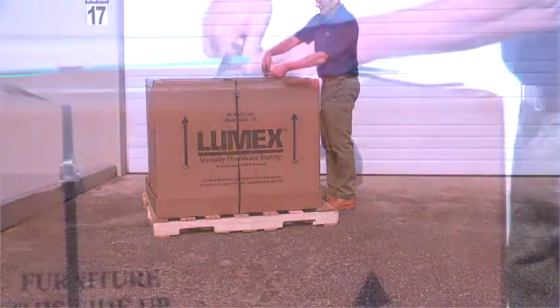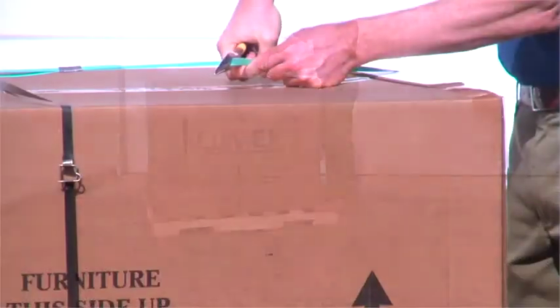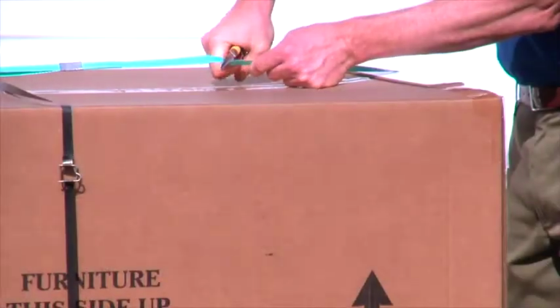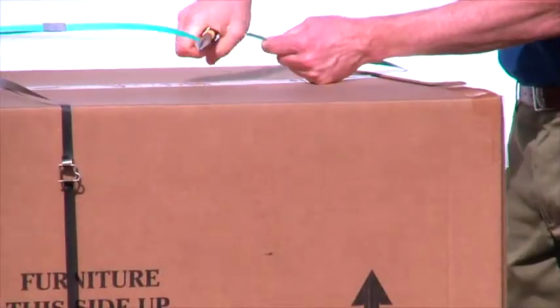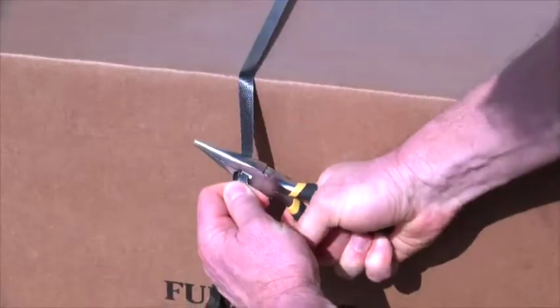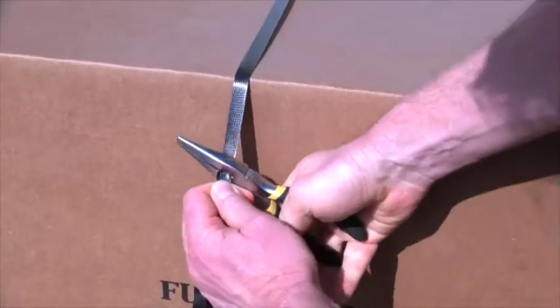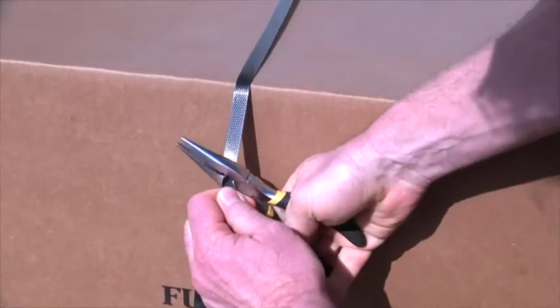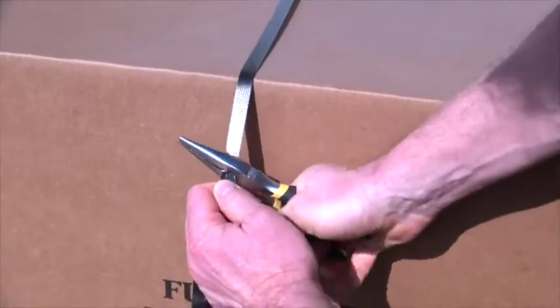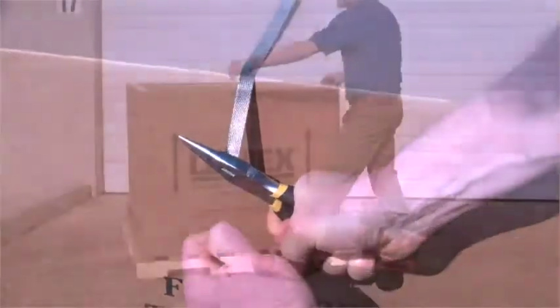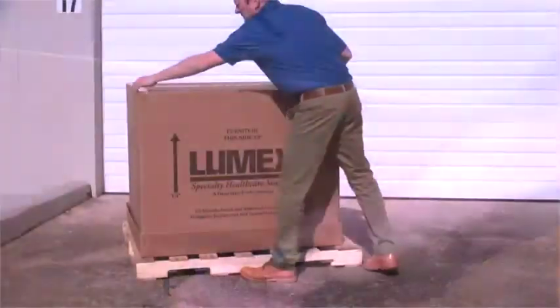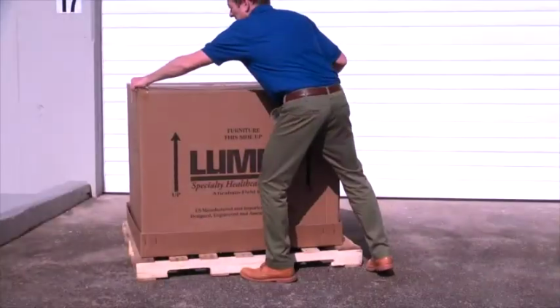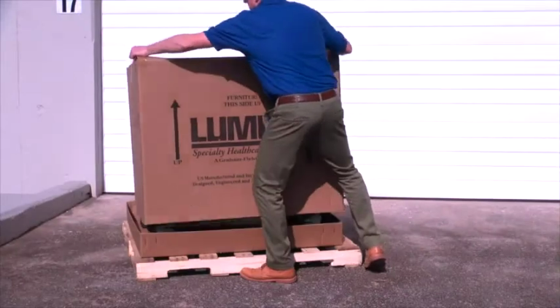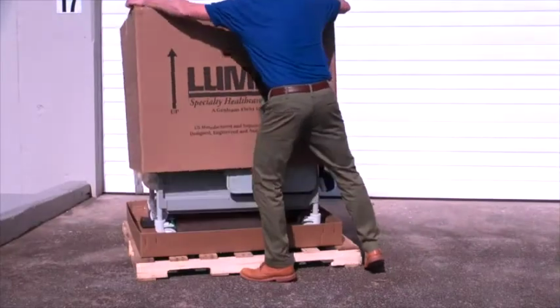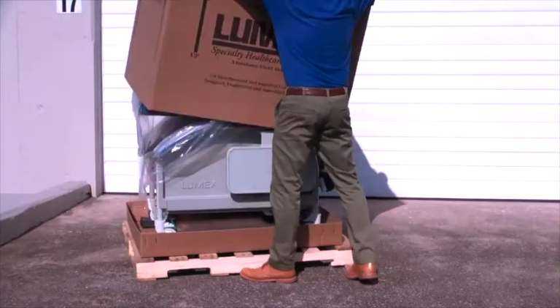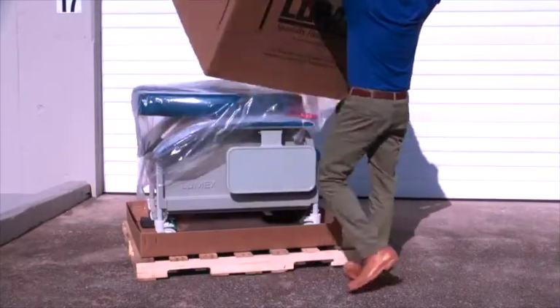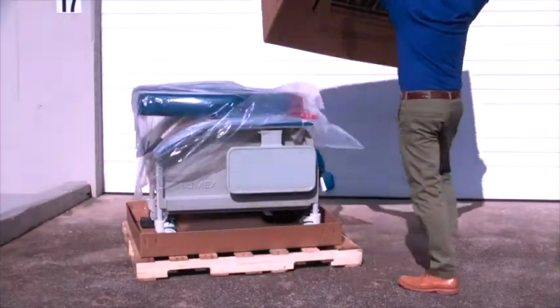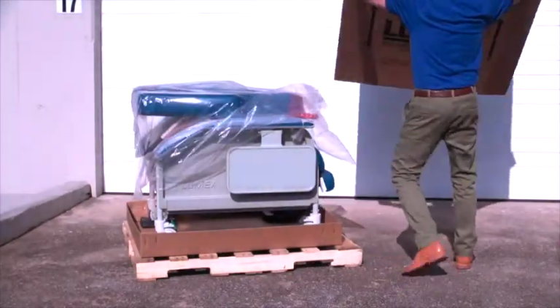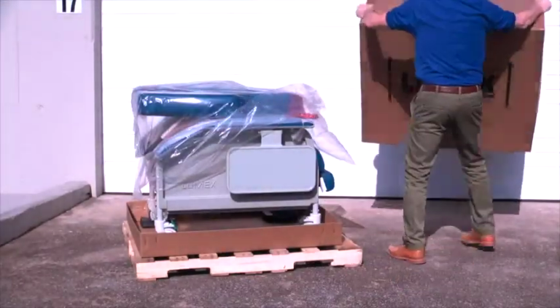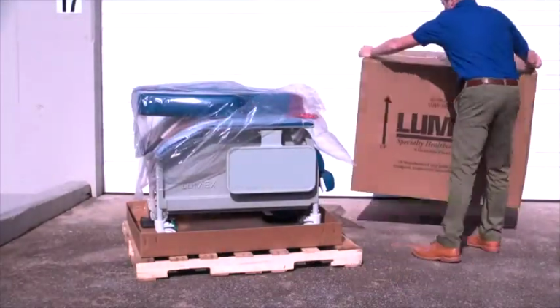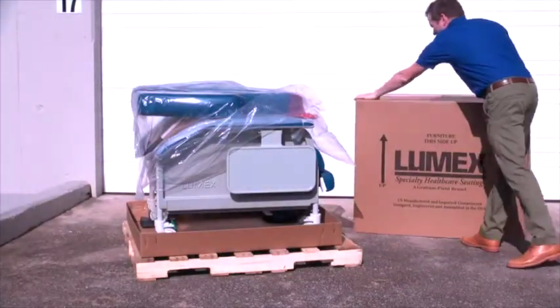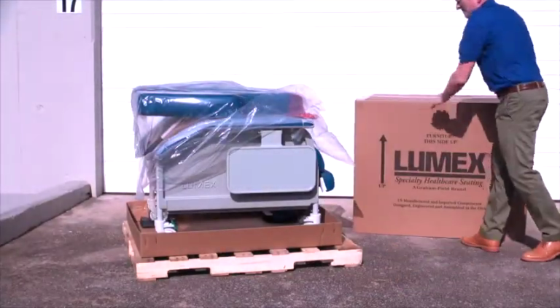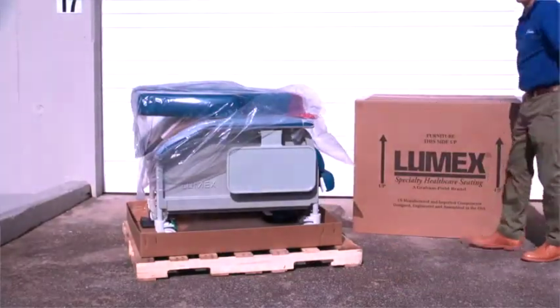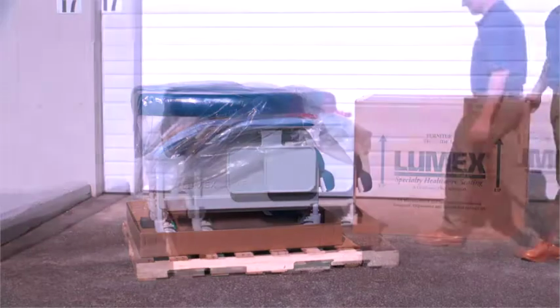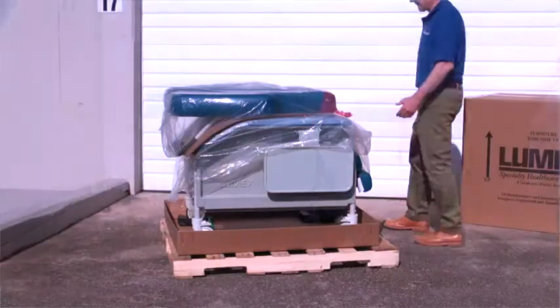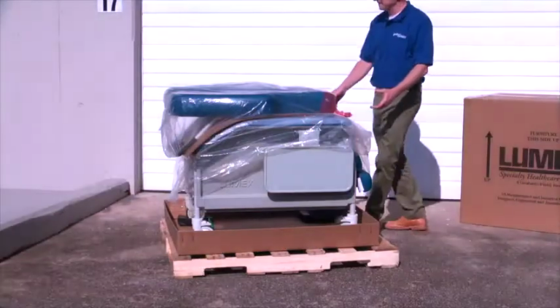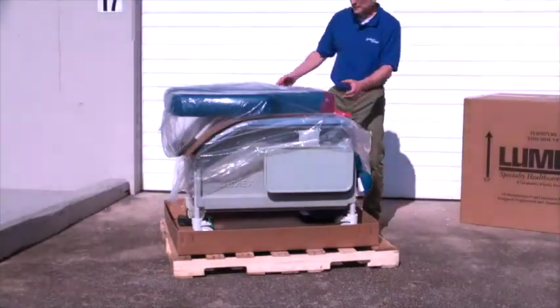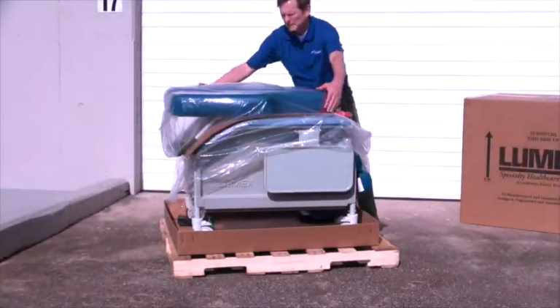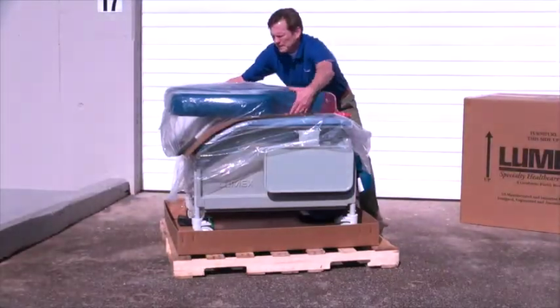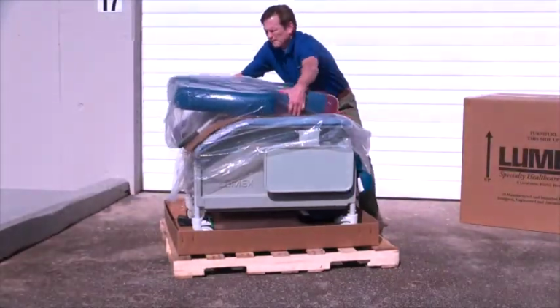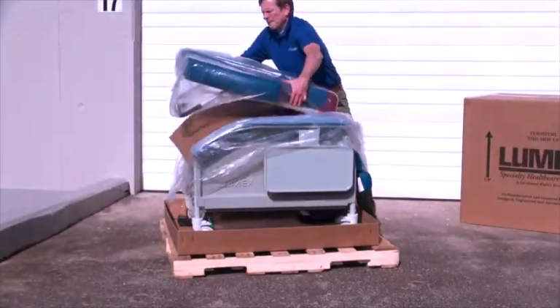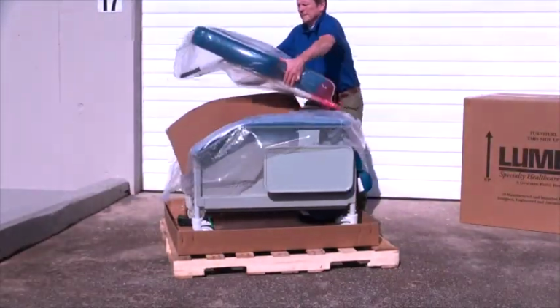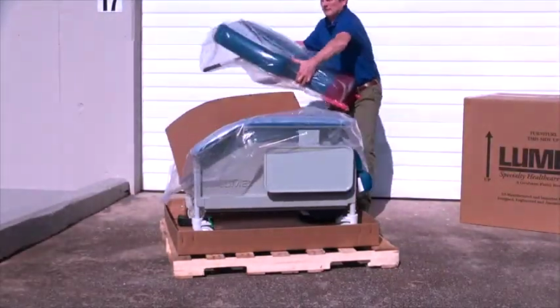With help, lift the carton top off the recliner. Remove the recliner back off of the base of the recliner and set aside. Remove all packaging material from the back and the base of the recliner.